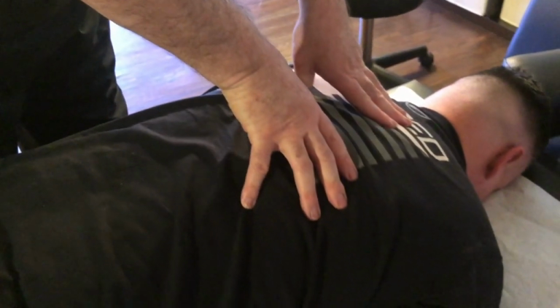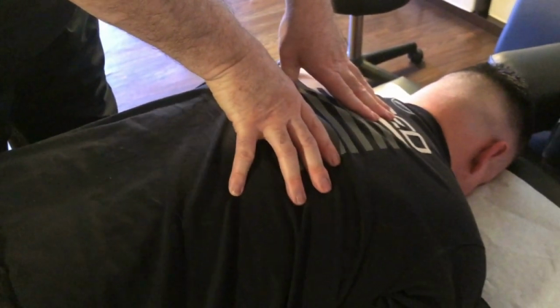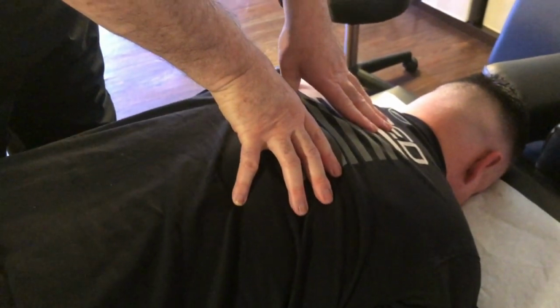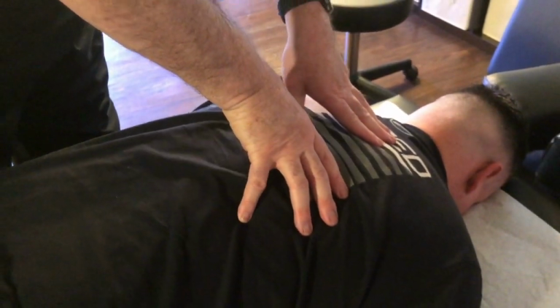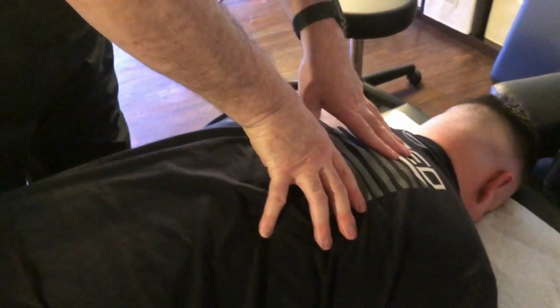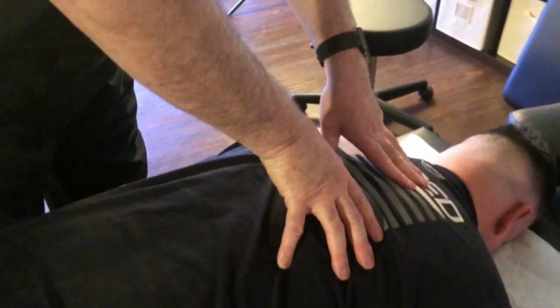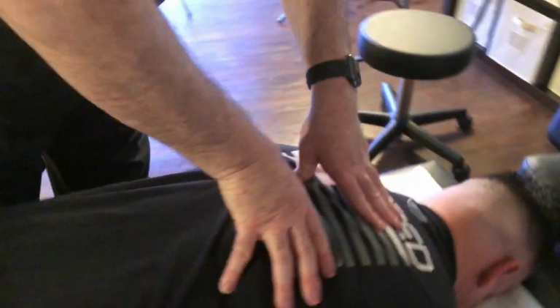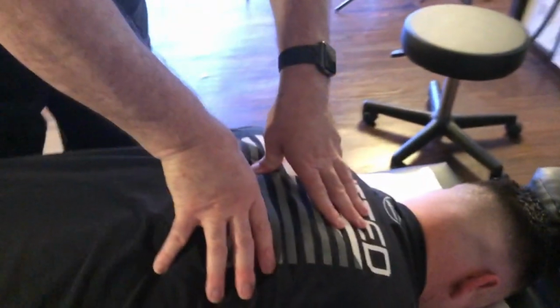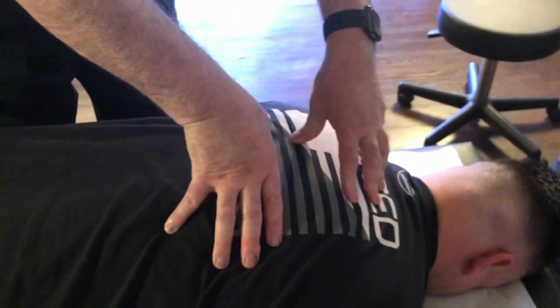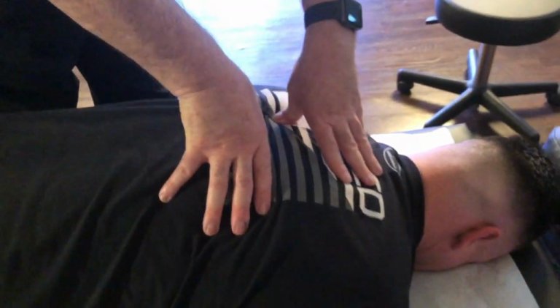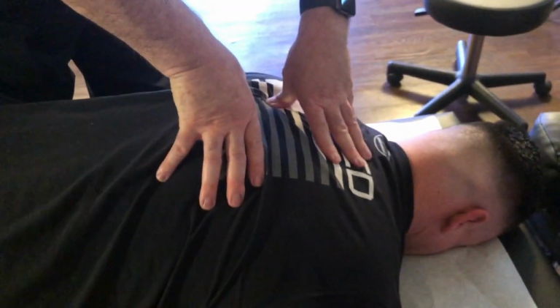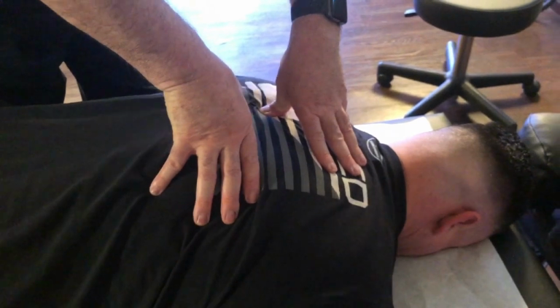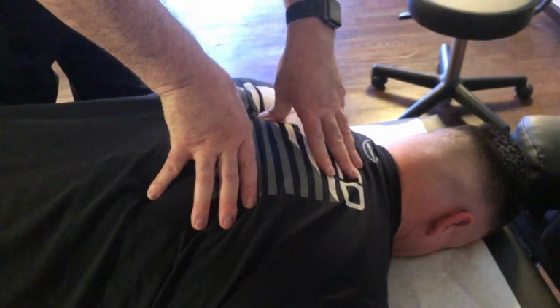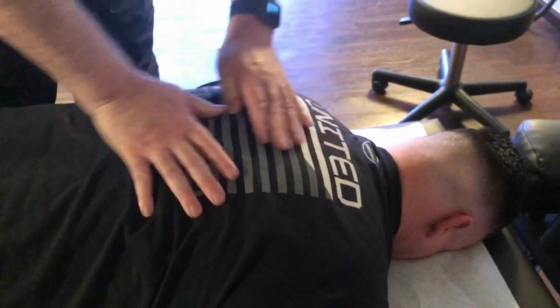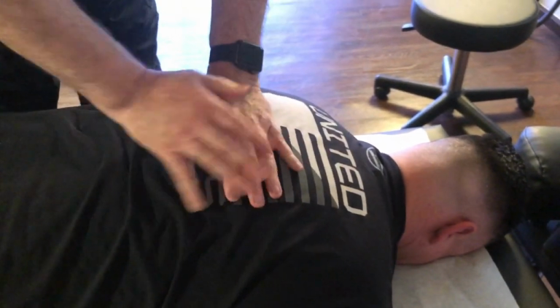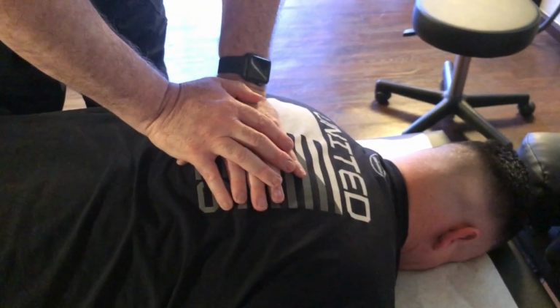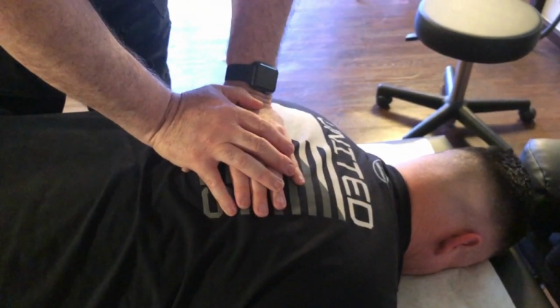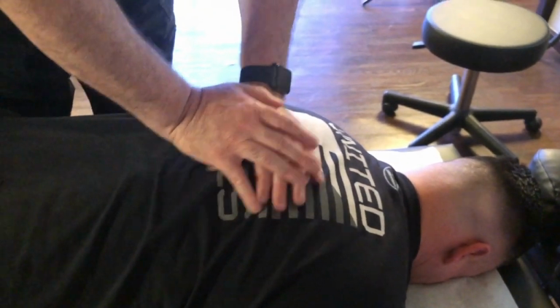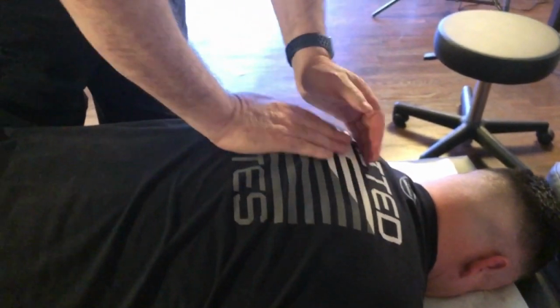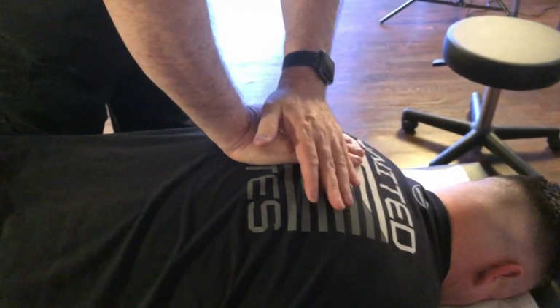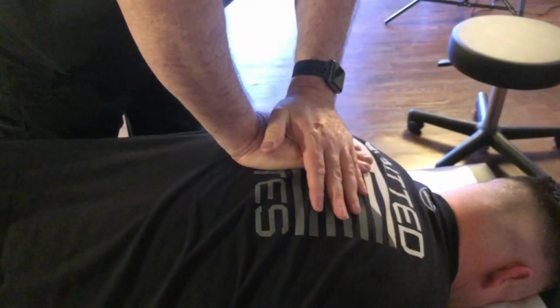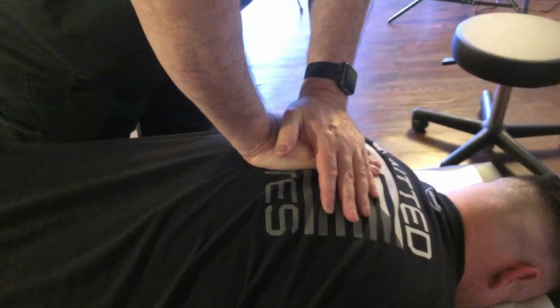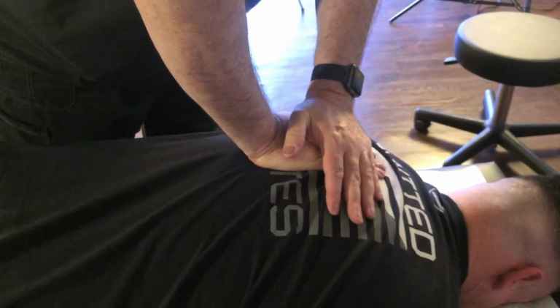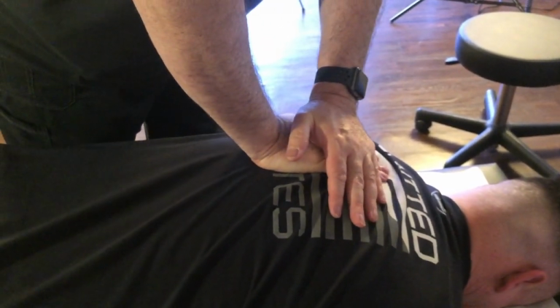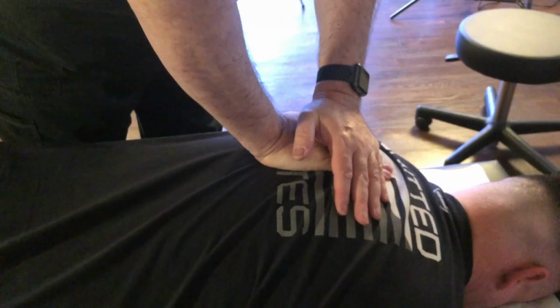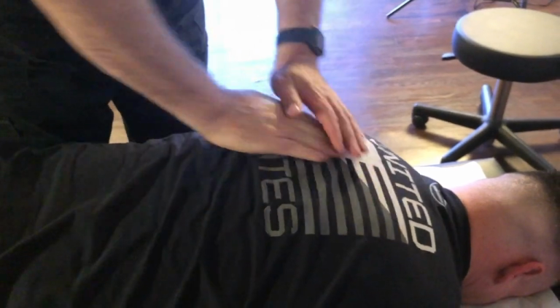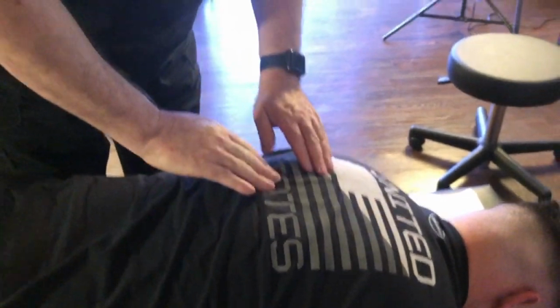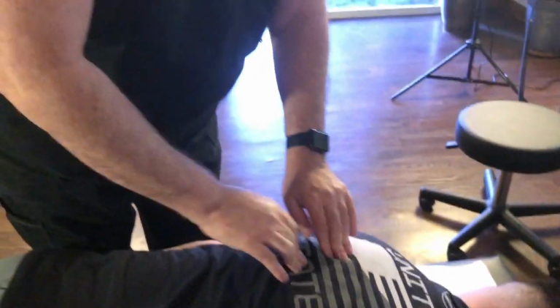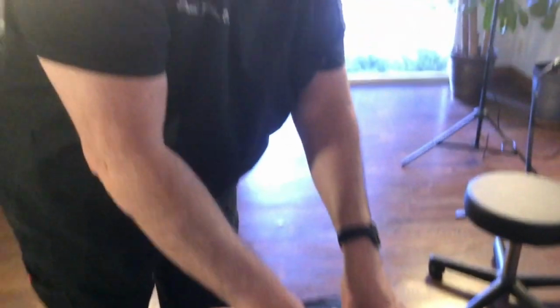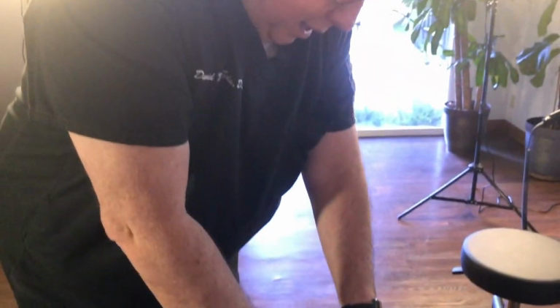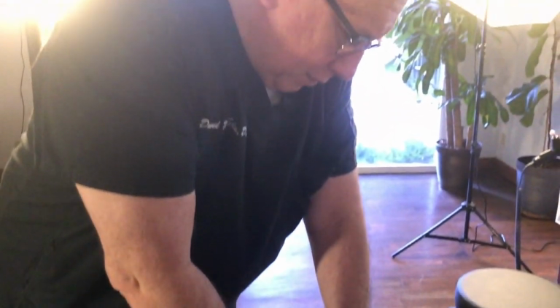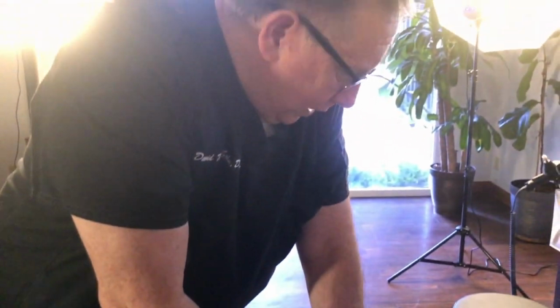I'm feeling a big muscle spasm right in here. Do you feel that? I definitely do. So what we're going to do is try and release some of that. We're going to use the Vibra cluster and the Arthristum to help us with that.